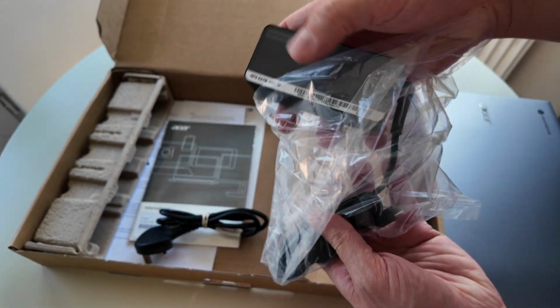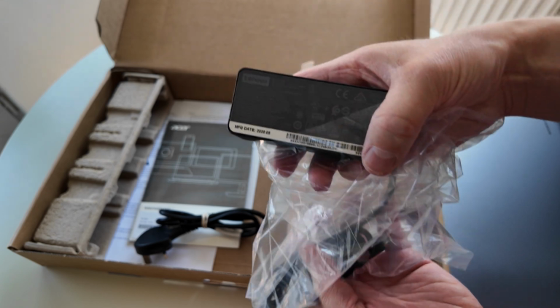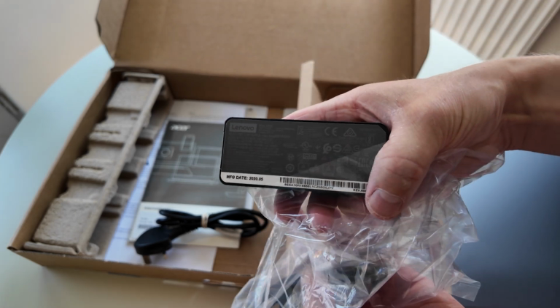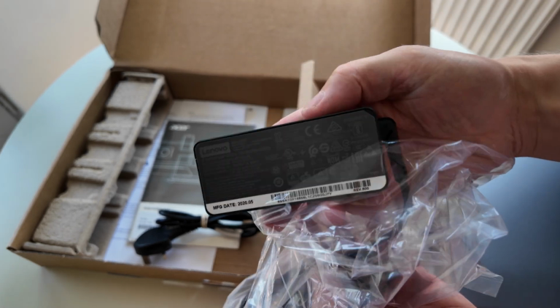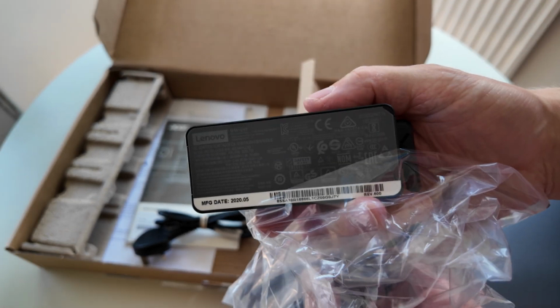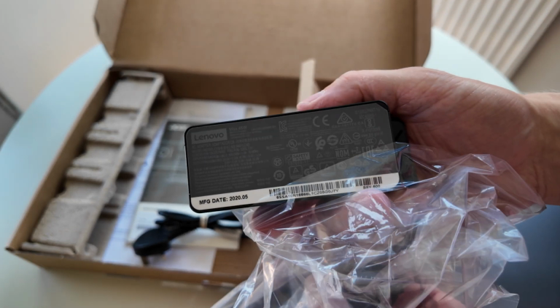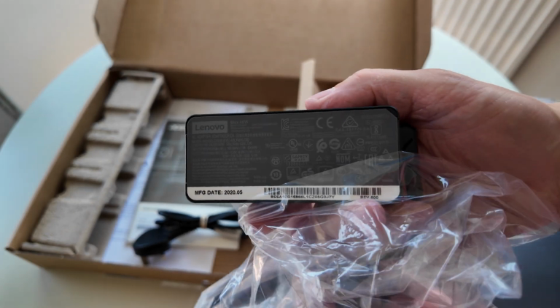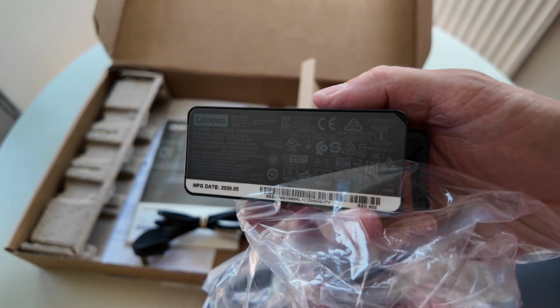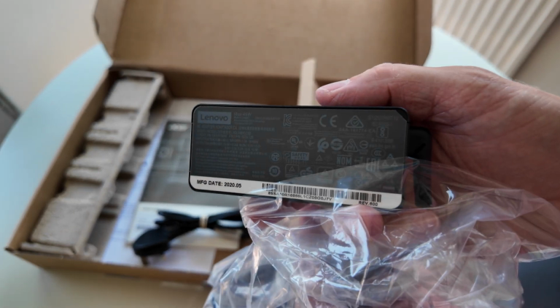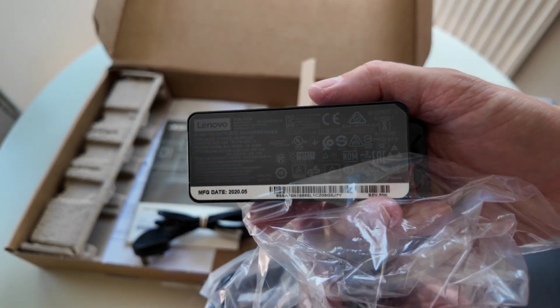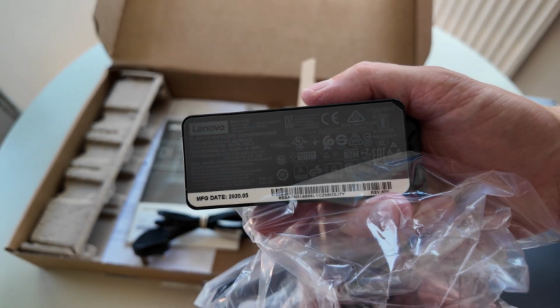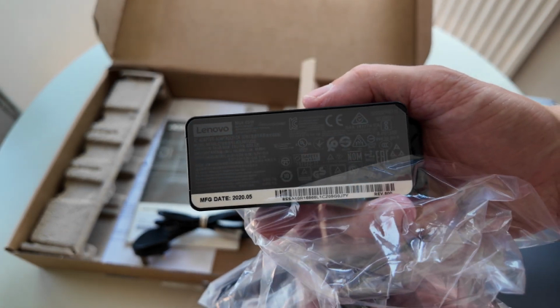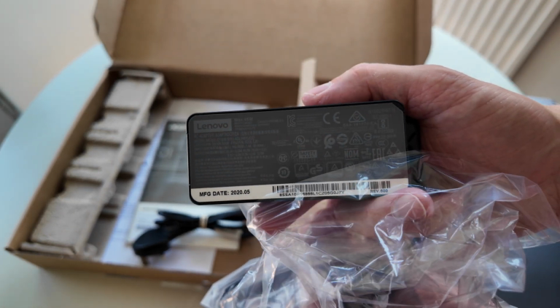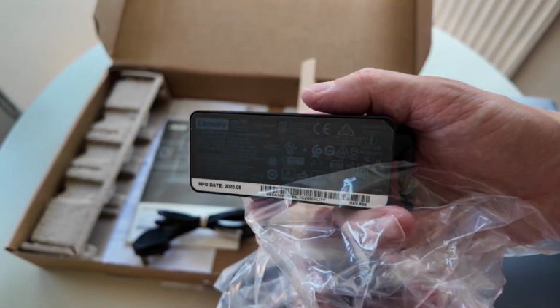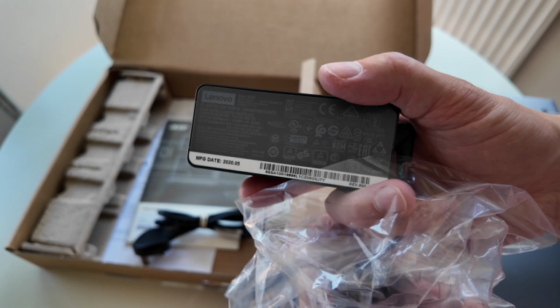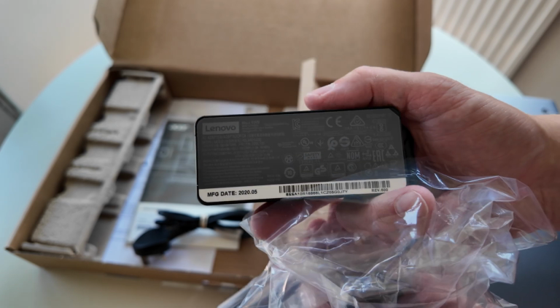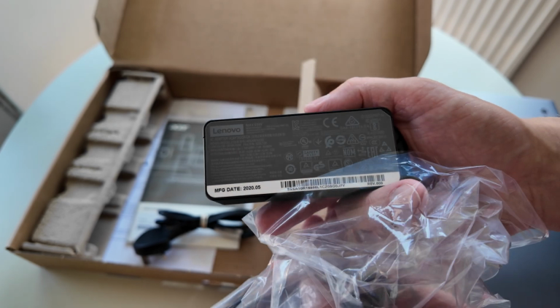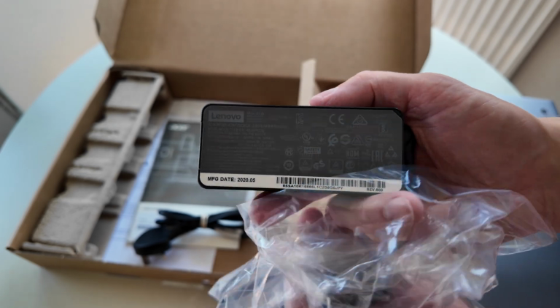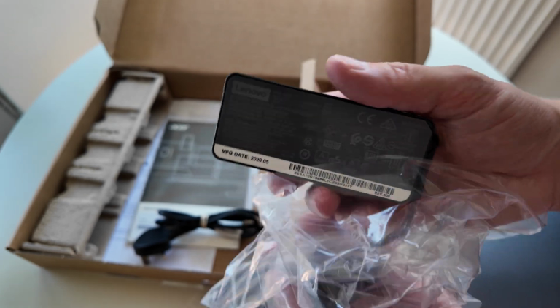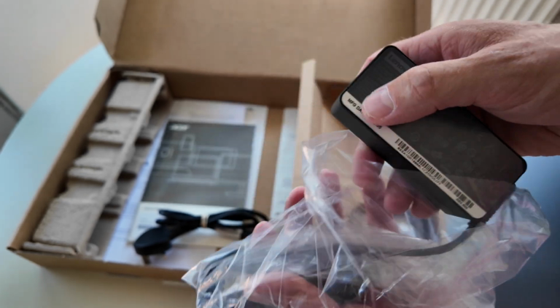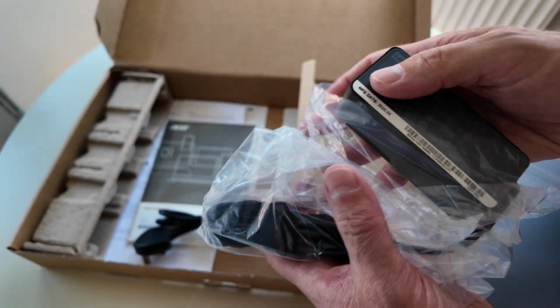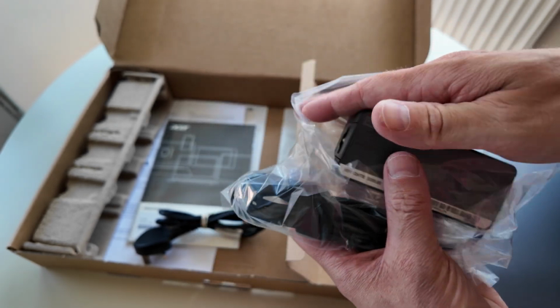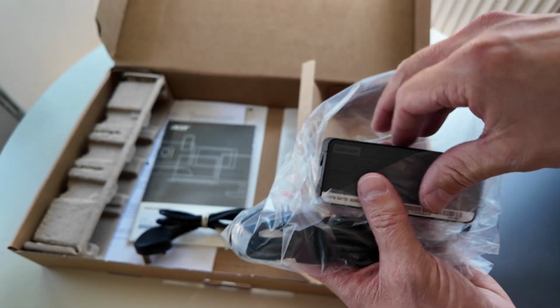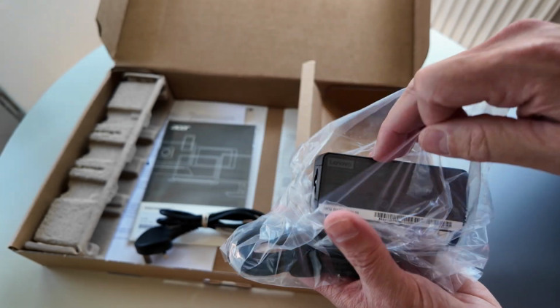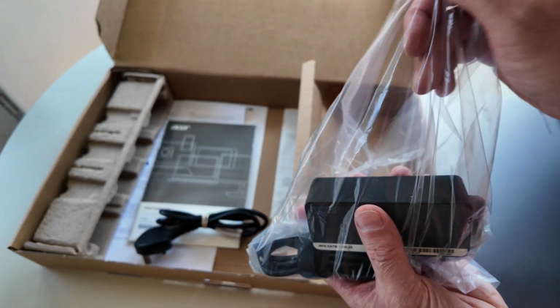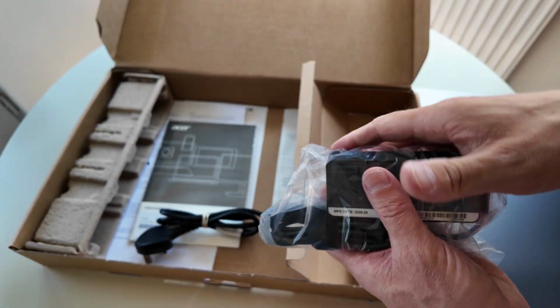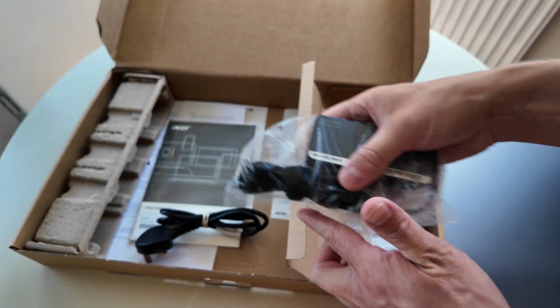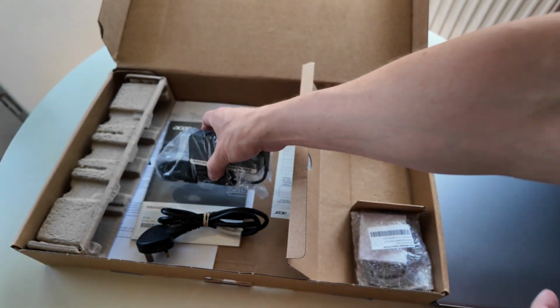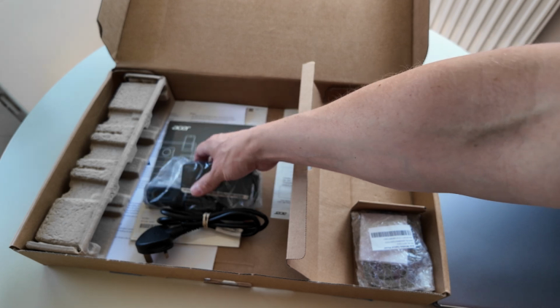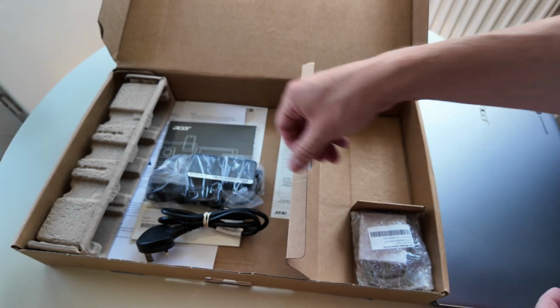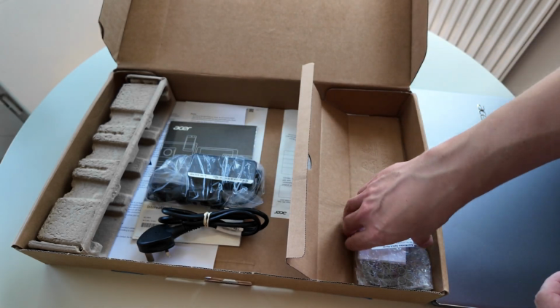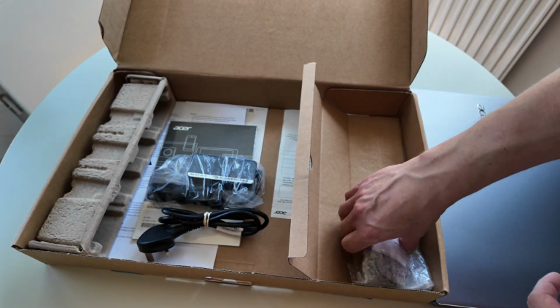A Lenovo charger with an Acer refurb - I guess that's not a problem and kind of to be expected with a refurb. First time I've seen it, but it'll do the exact same job.